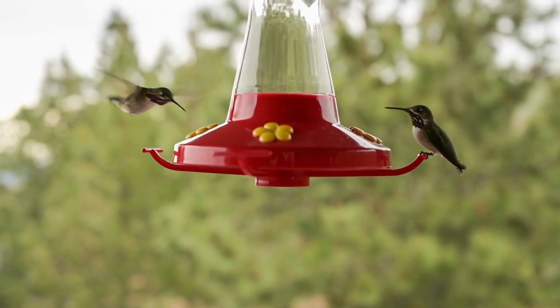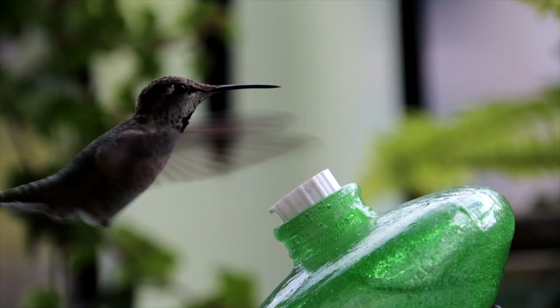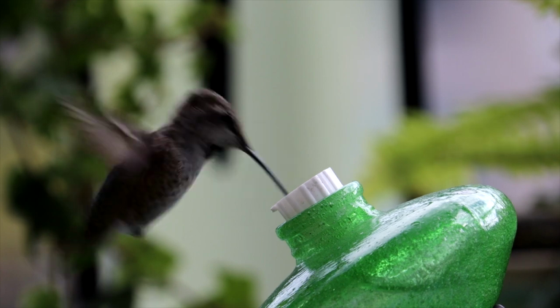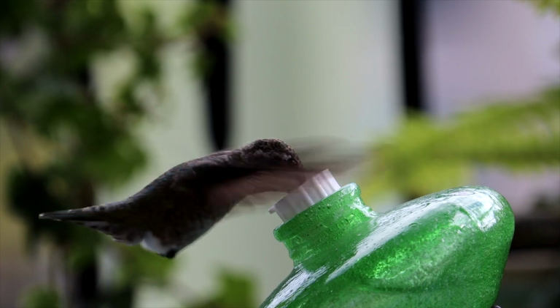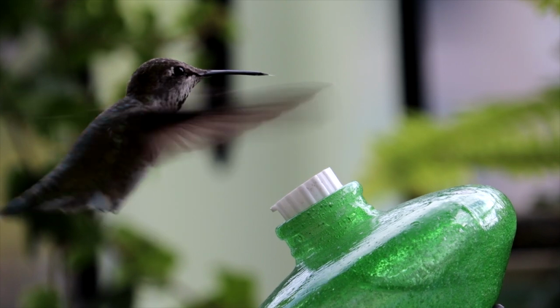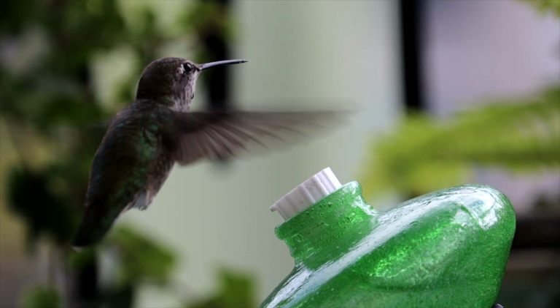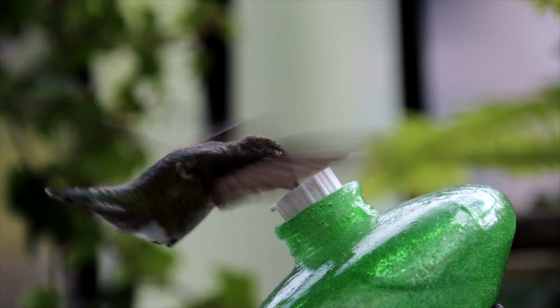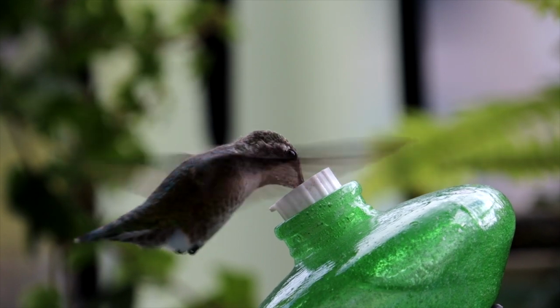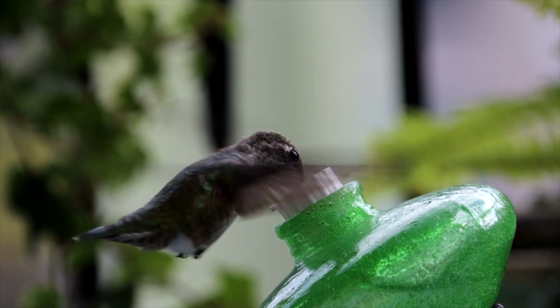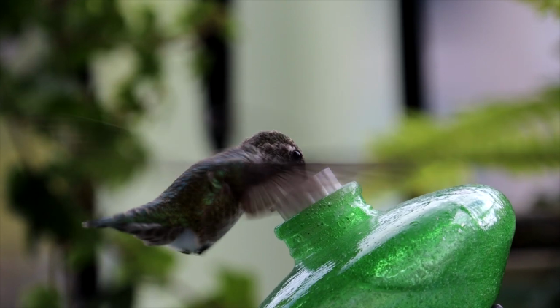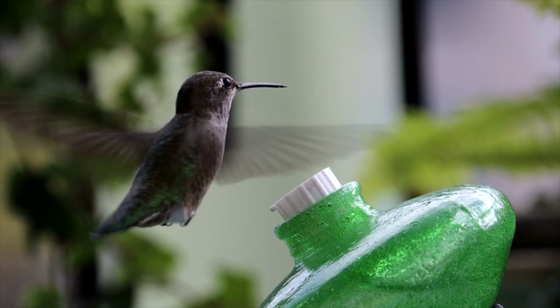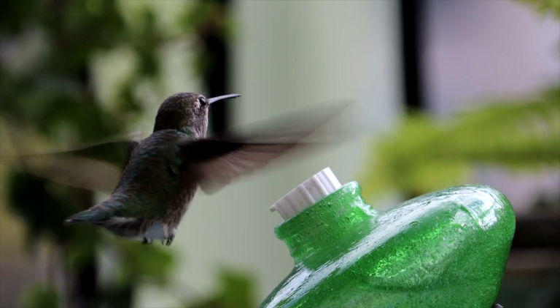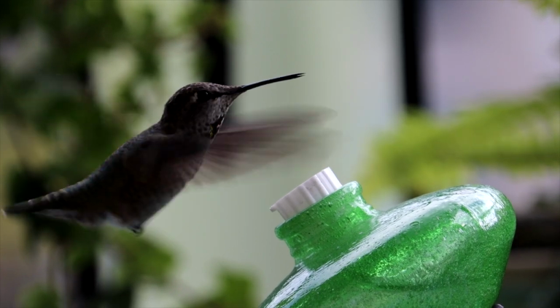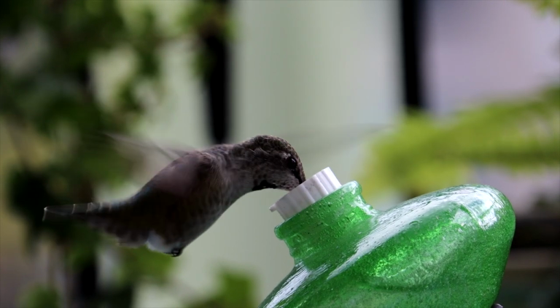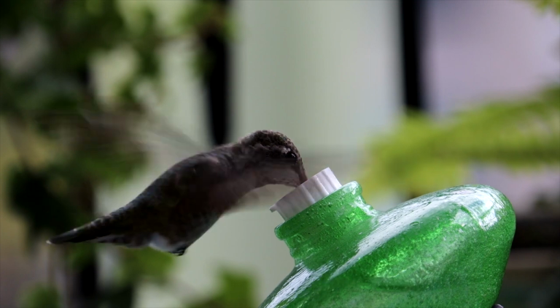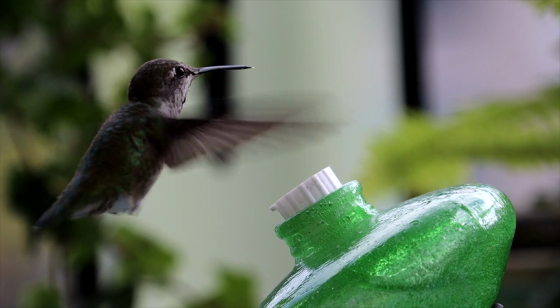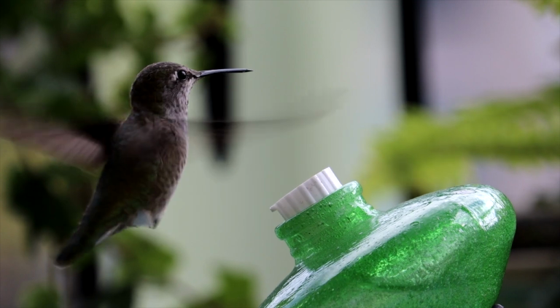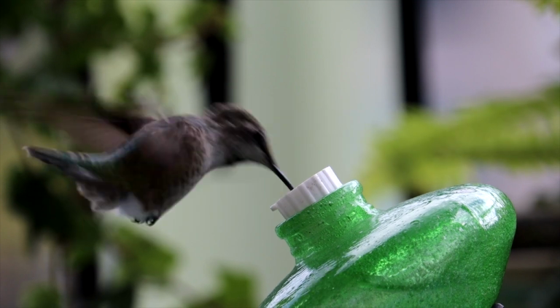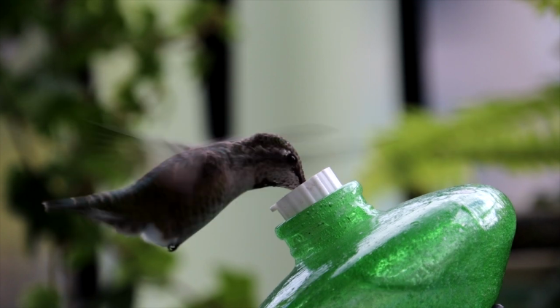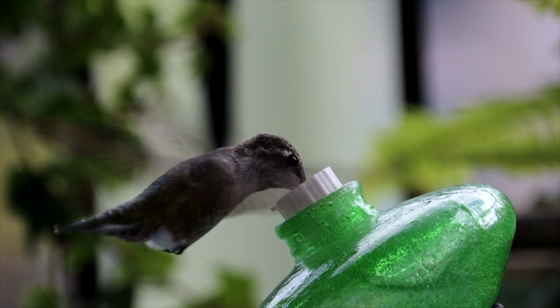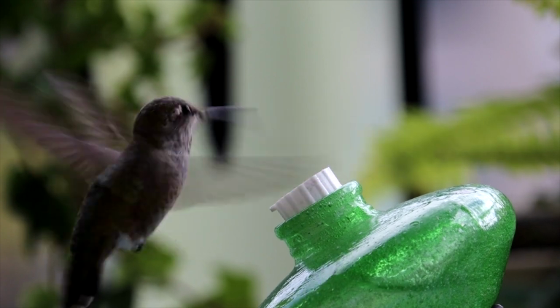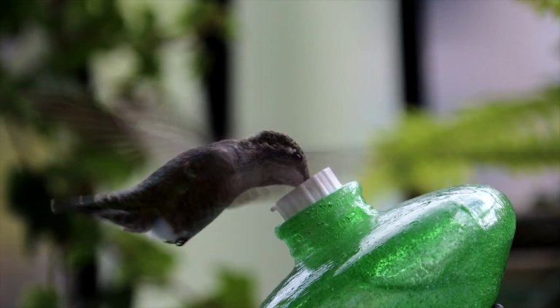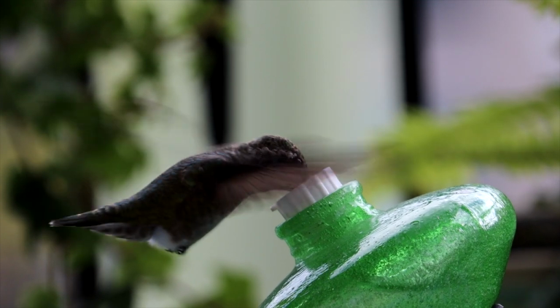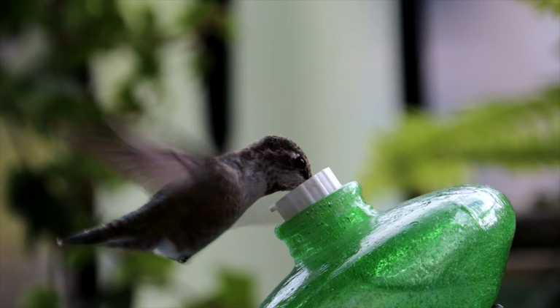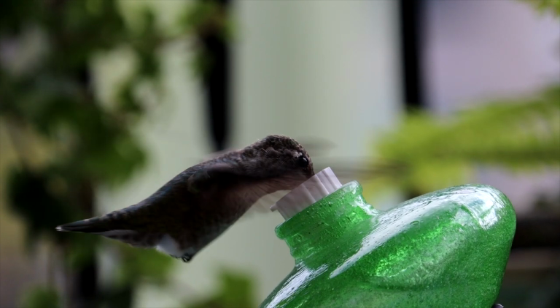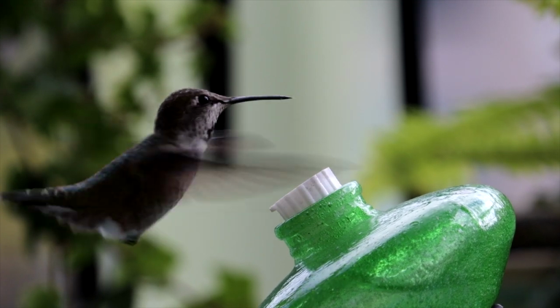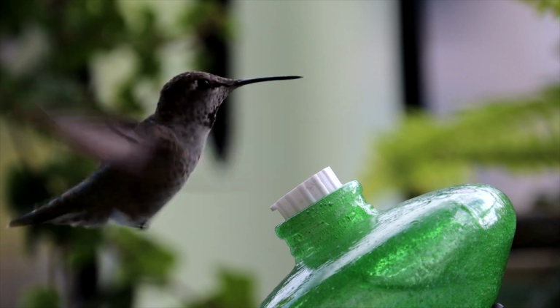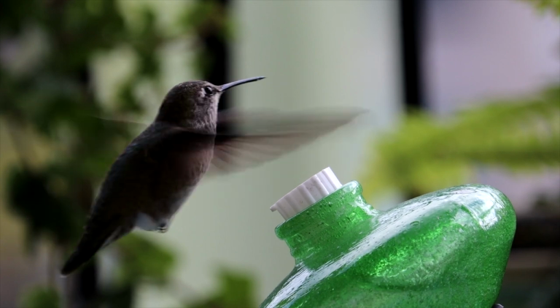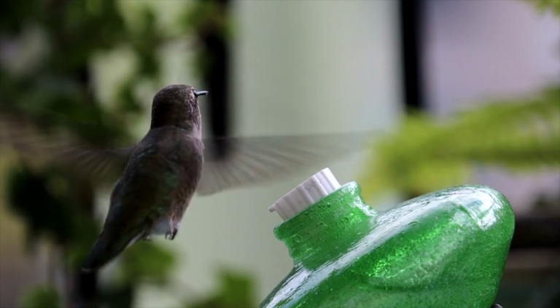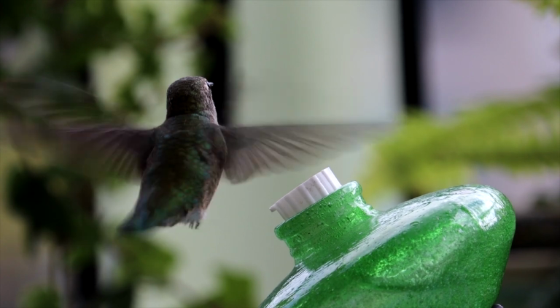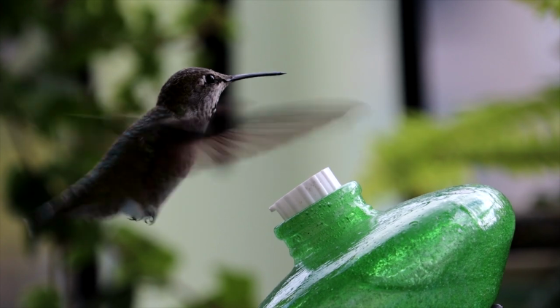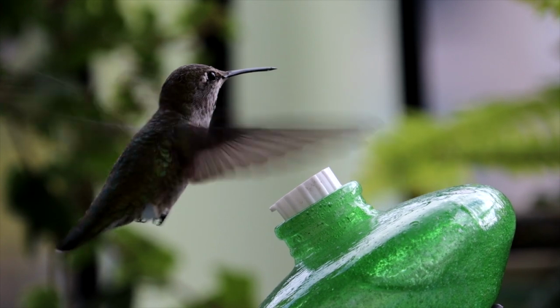But the speed of a hummingbird's wings is not just impressive in comparison to common household appliances. It is also a crucial adaptation that allows these tiny birds to hover and fly in complex patterns, quickly darting from flower to flower to feed on nectar.